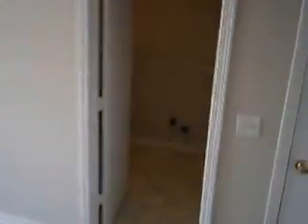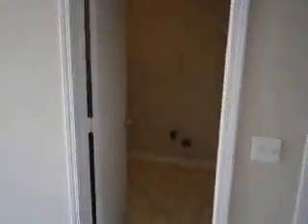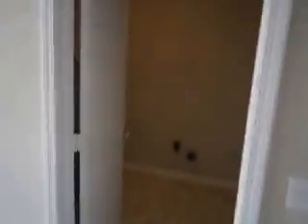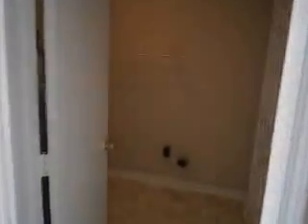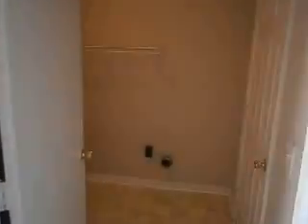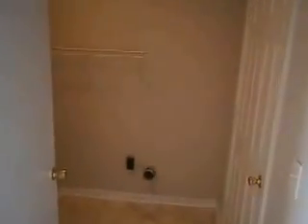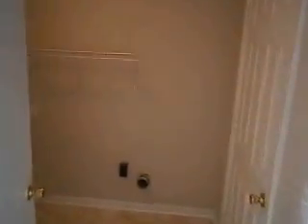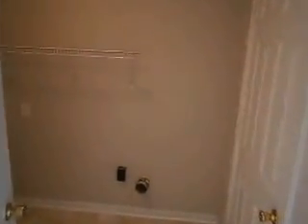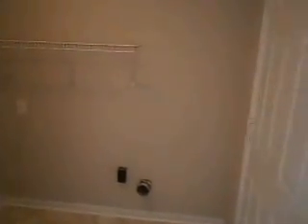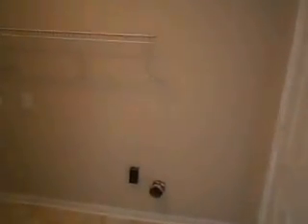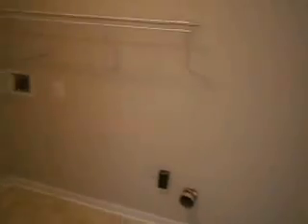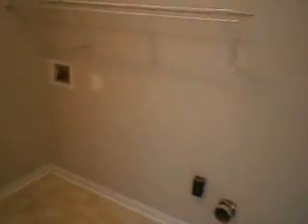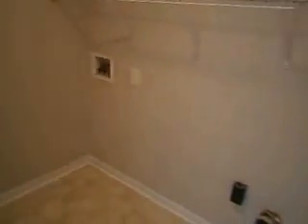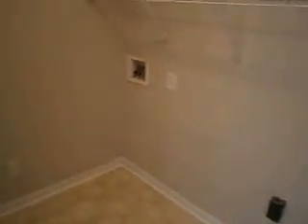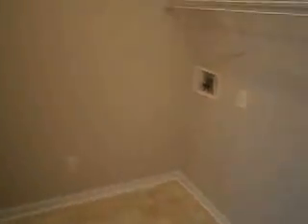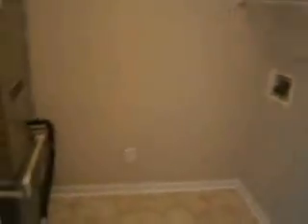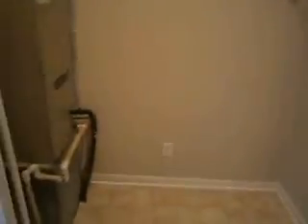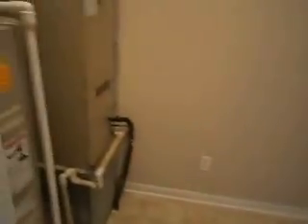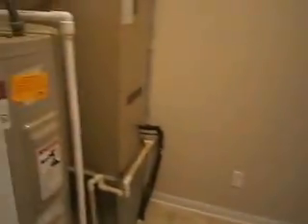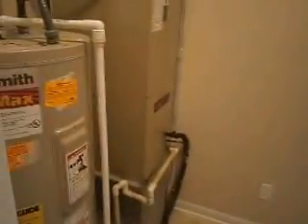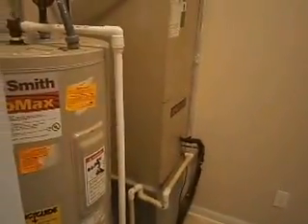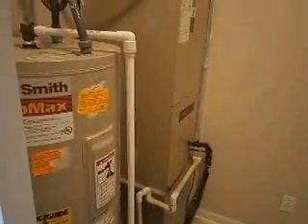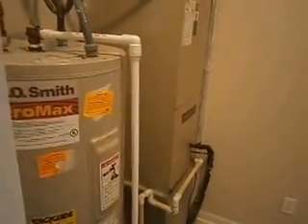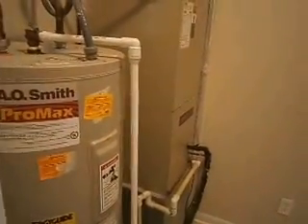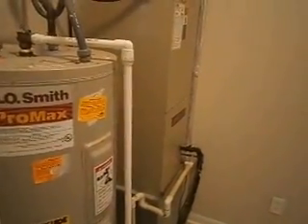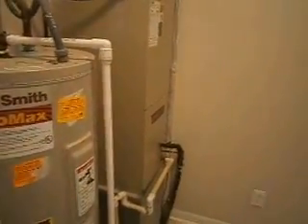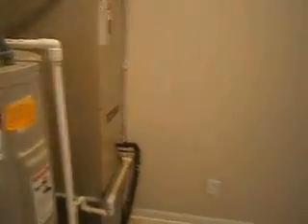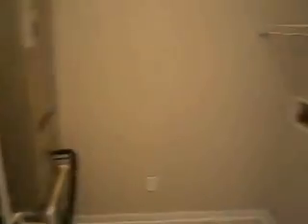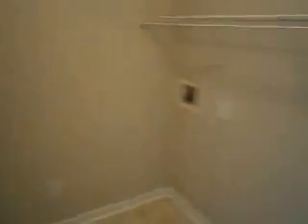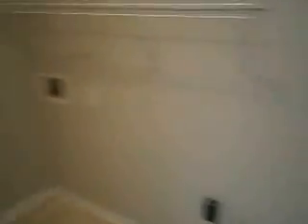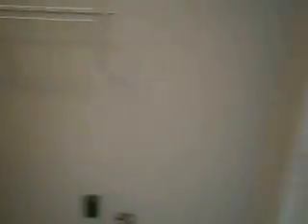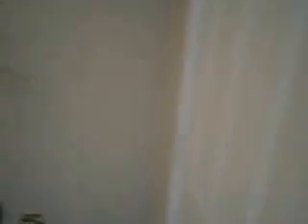Straight across from the master we have the laundry room. This also houses your furnace and water heater, both of which have been professionally serviced.